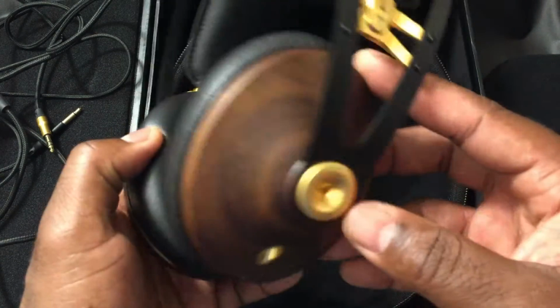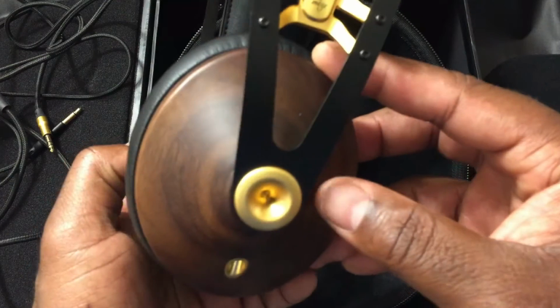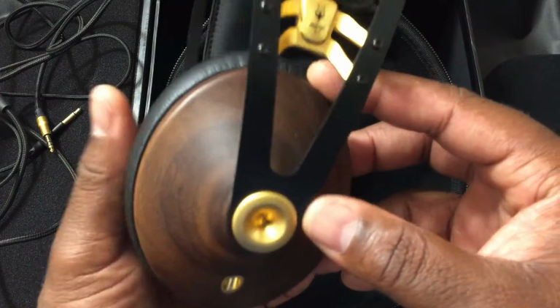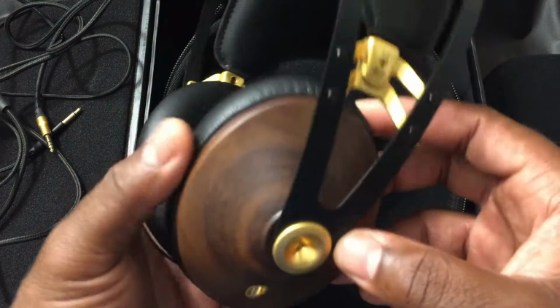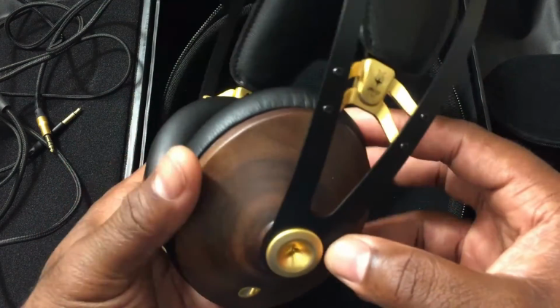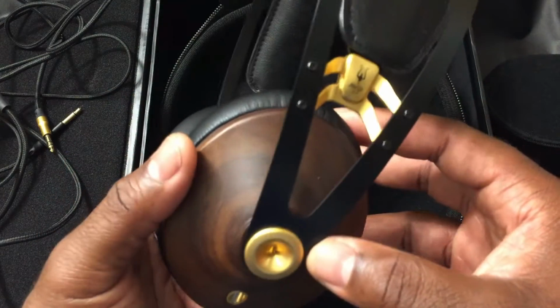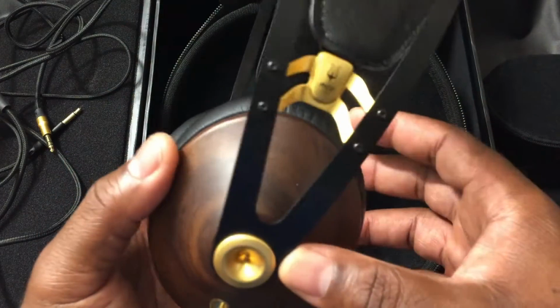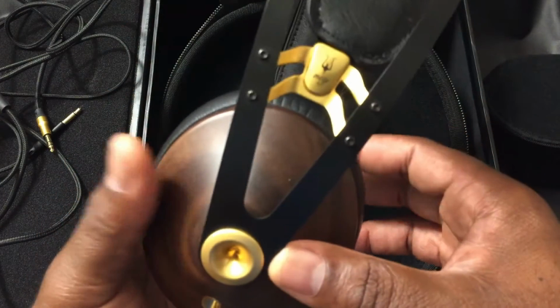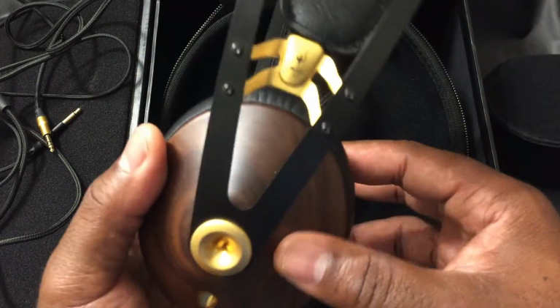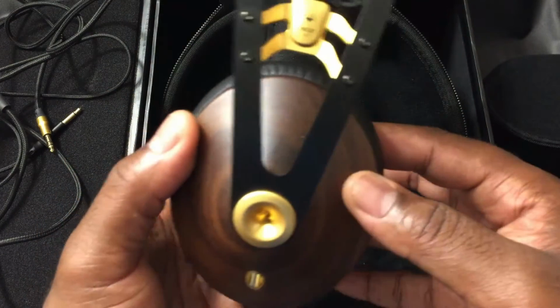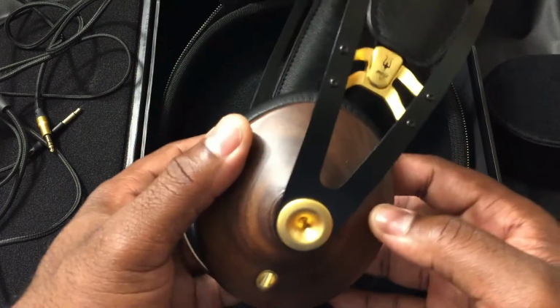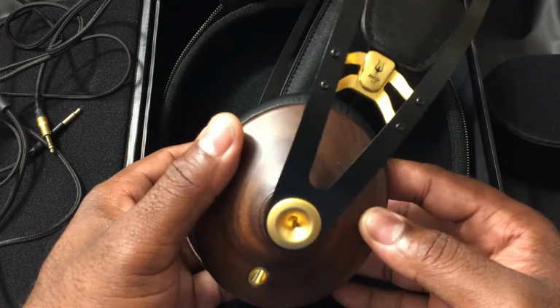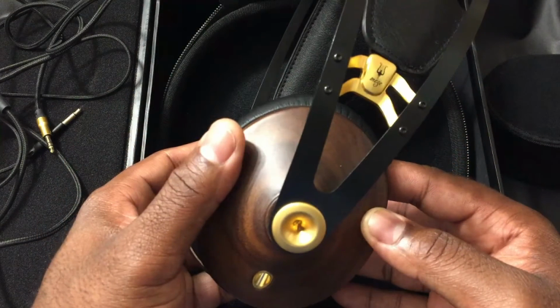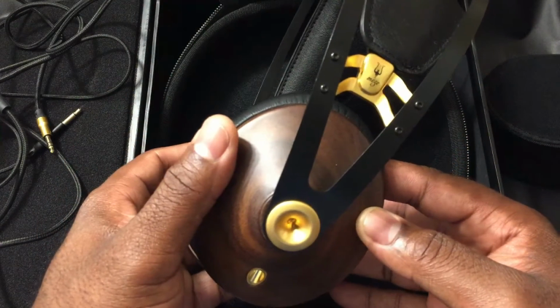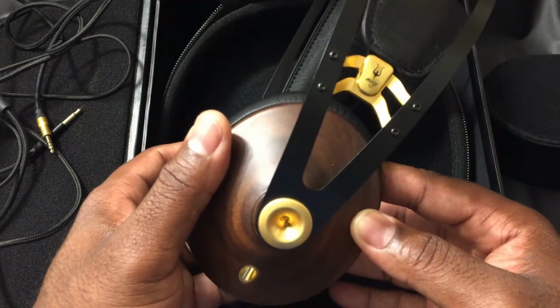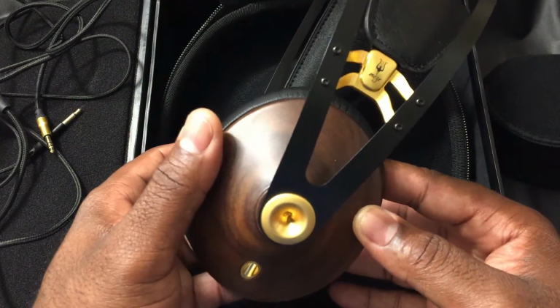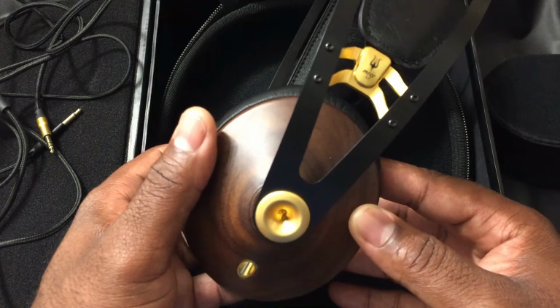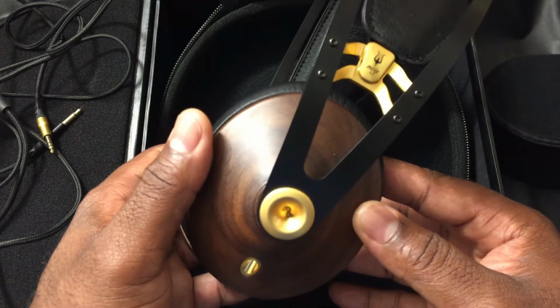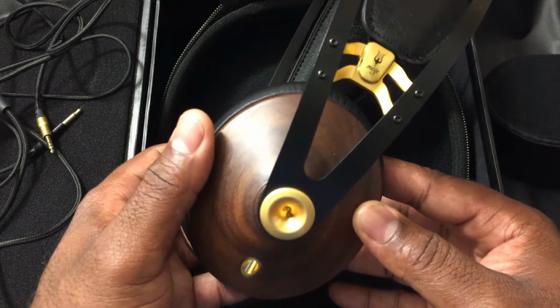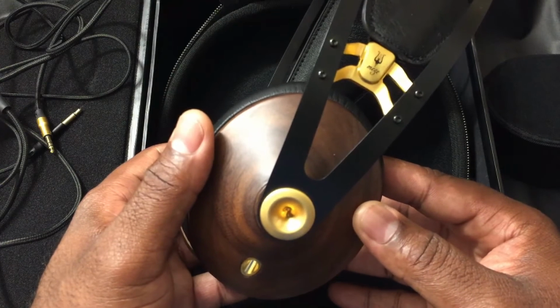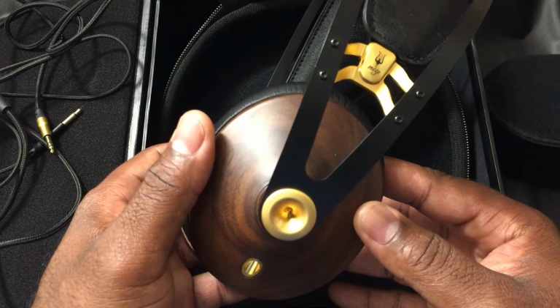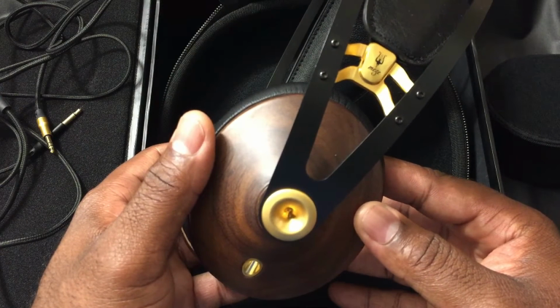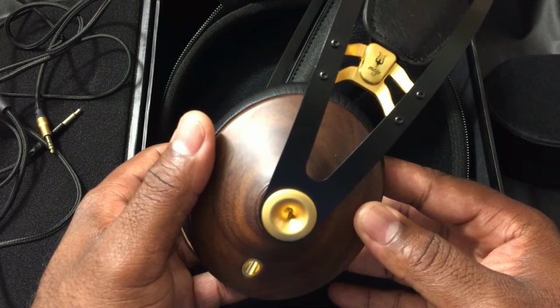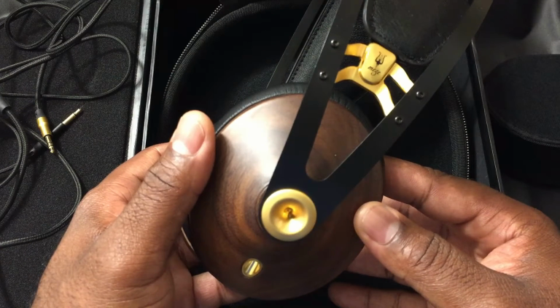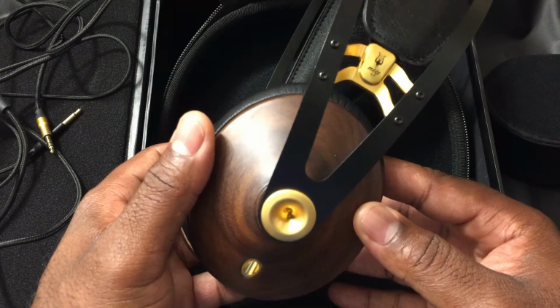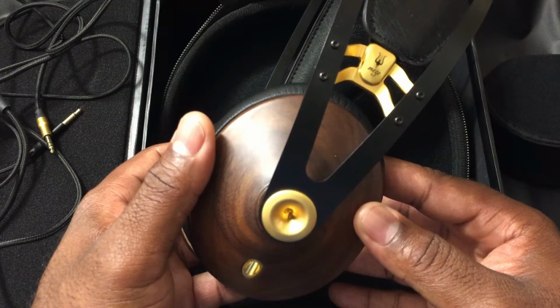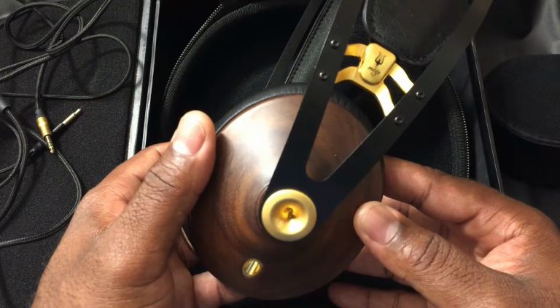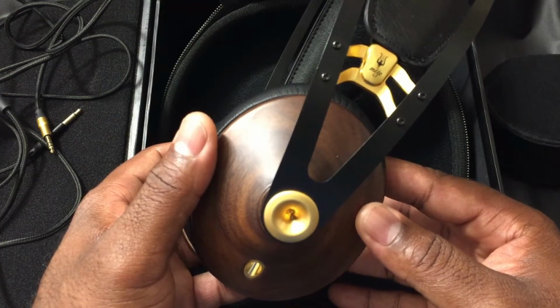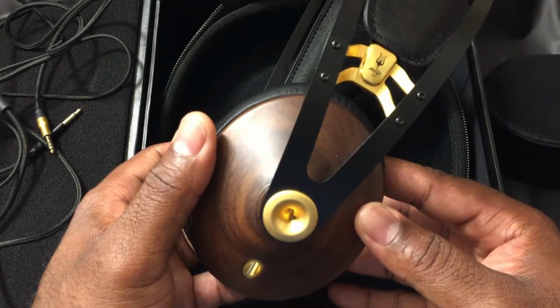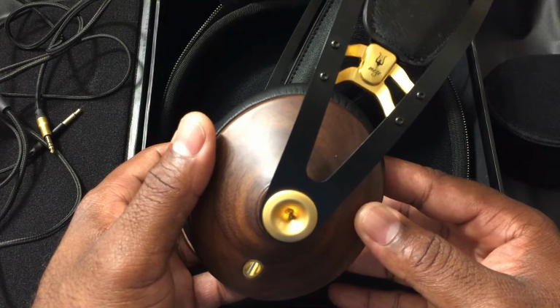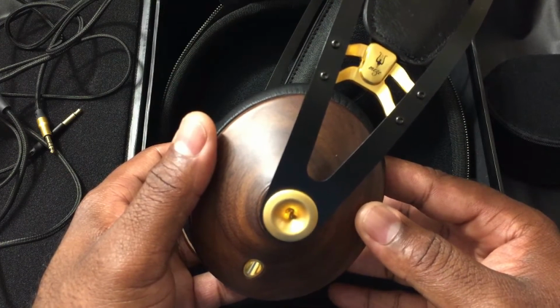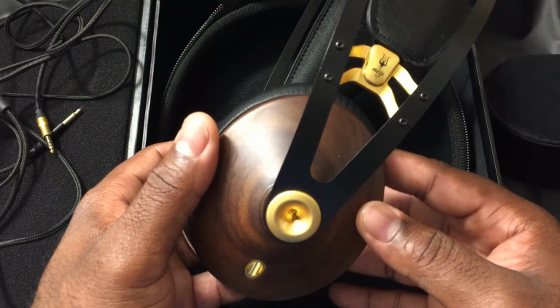But it sounds good enough to head-bob, have fun, and dance — and sounds actually very good compared to a lot of headphones in its price class, which is $300.